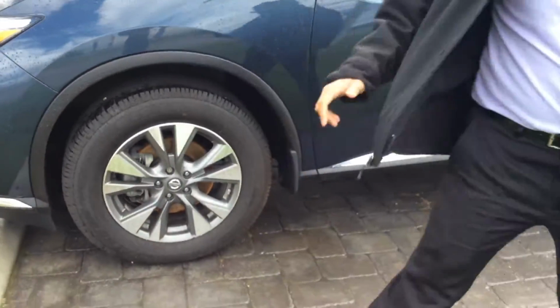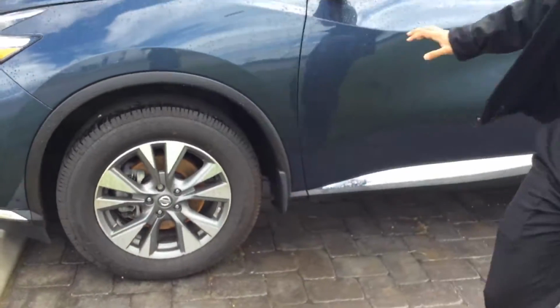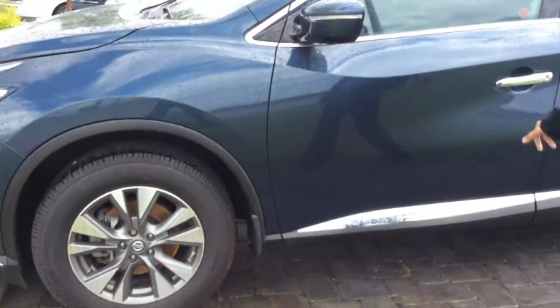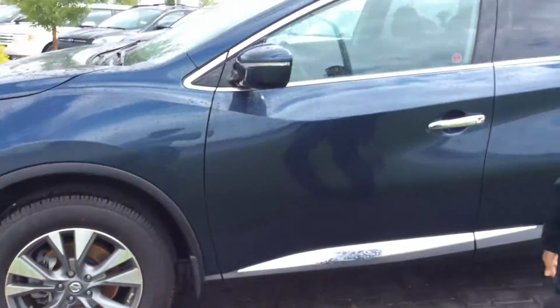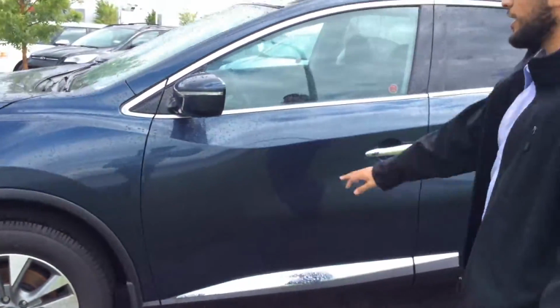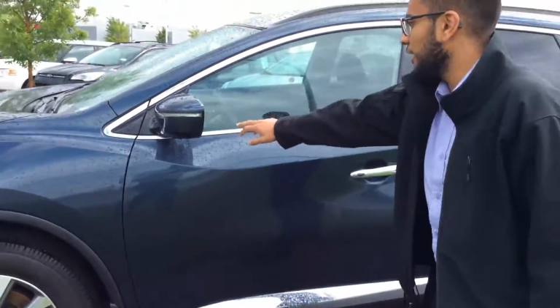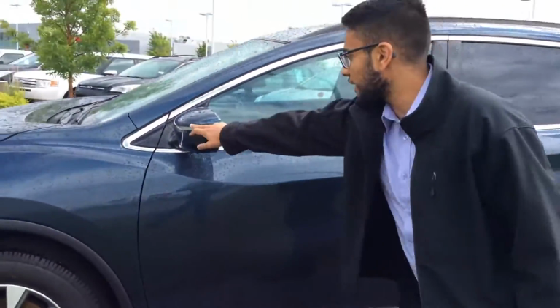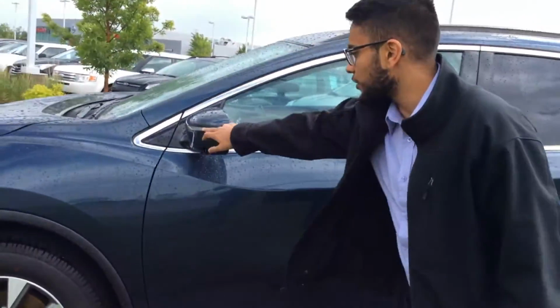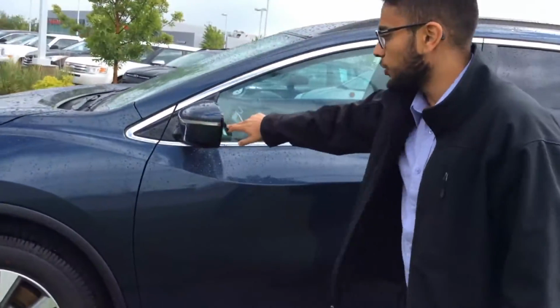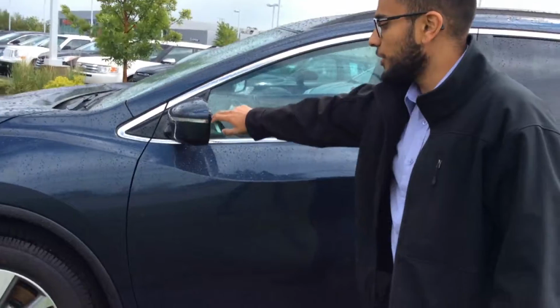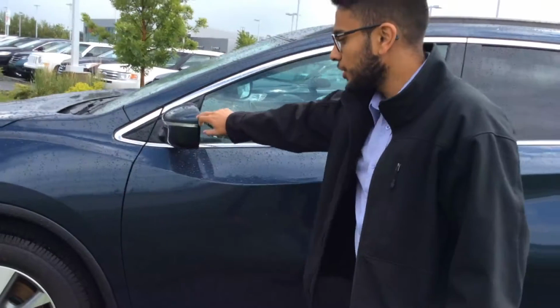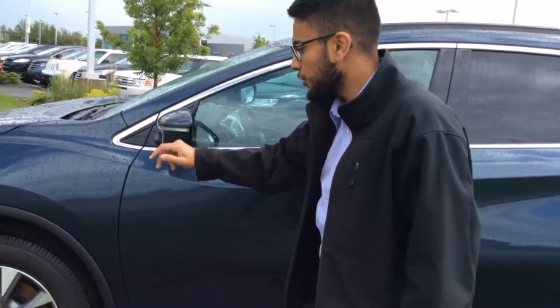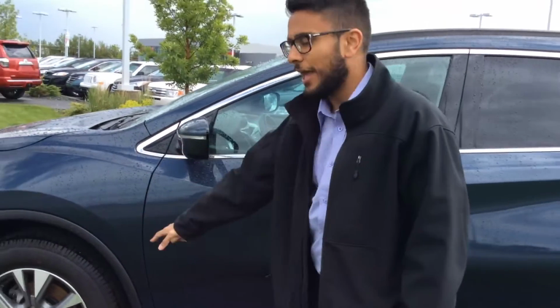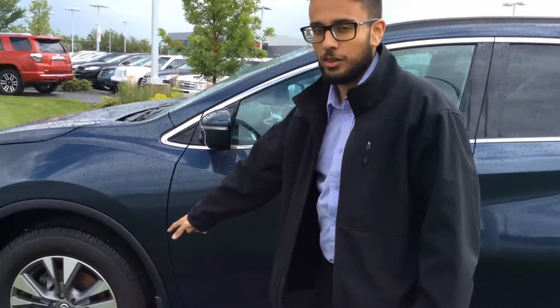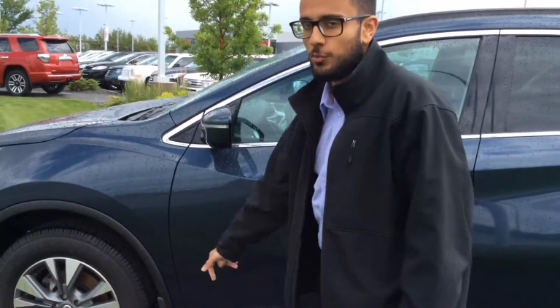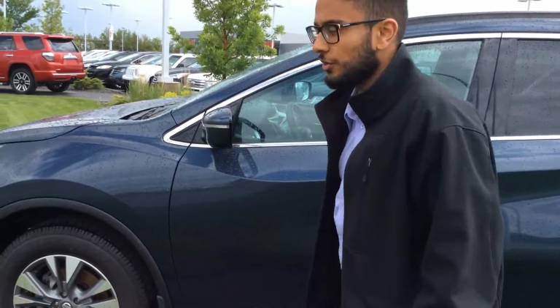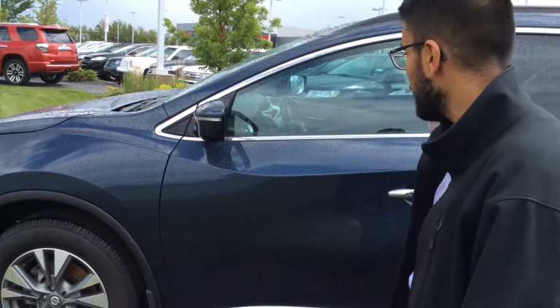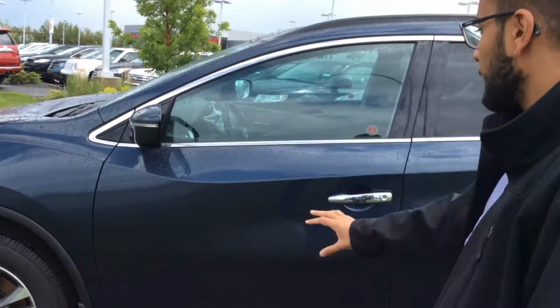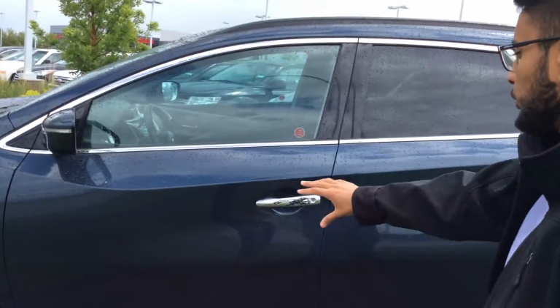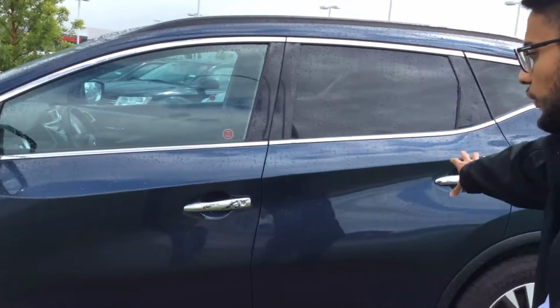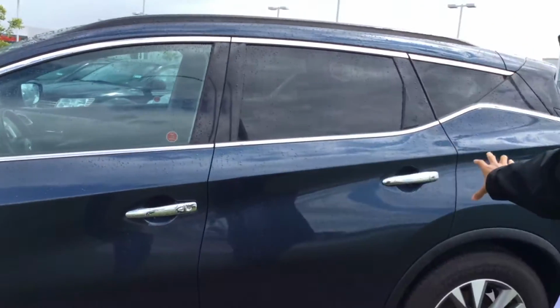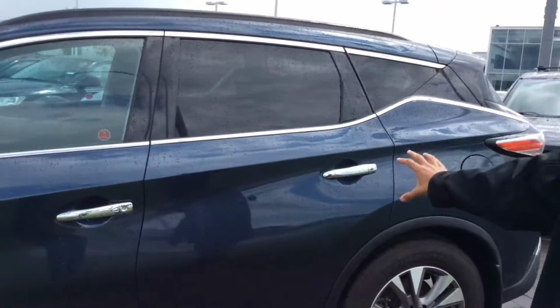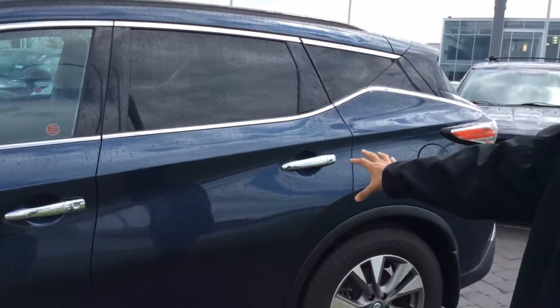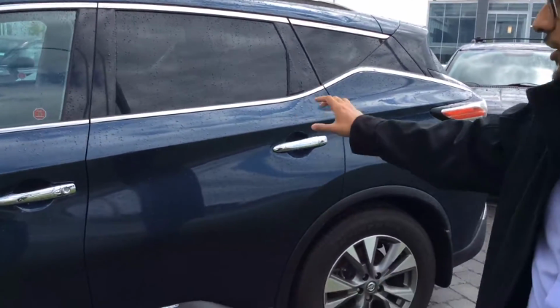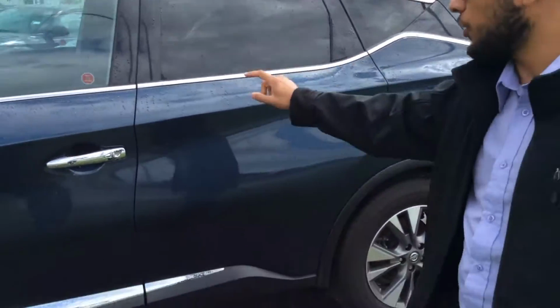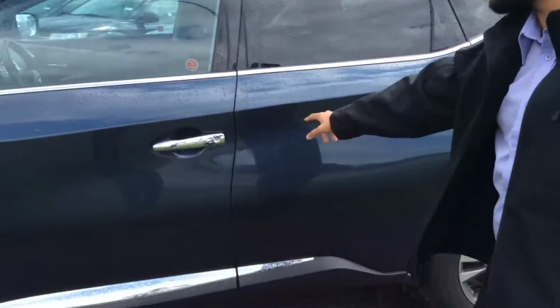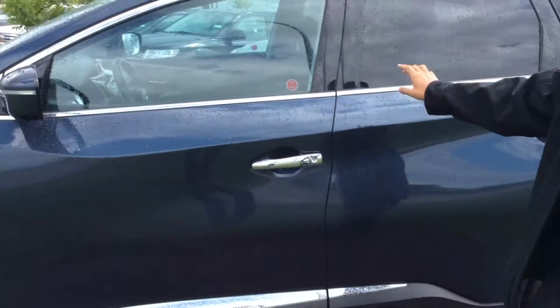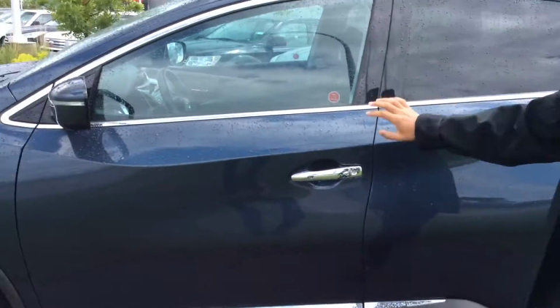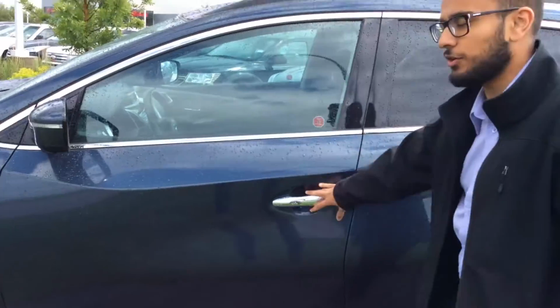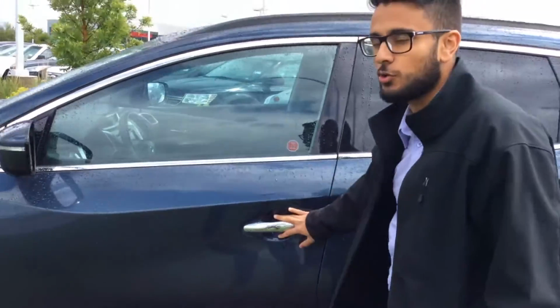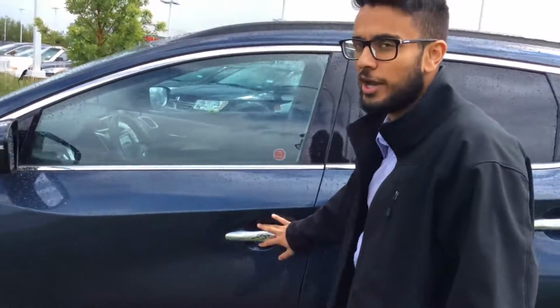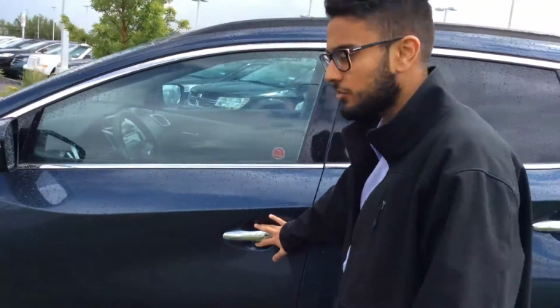Moving to the side, you get an indicator on the mirror. You get alloy wheels and beautiful chrome accents on the trim as well as the door handles.